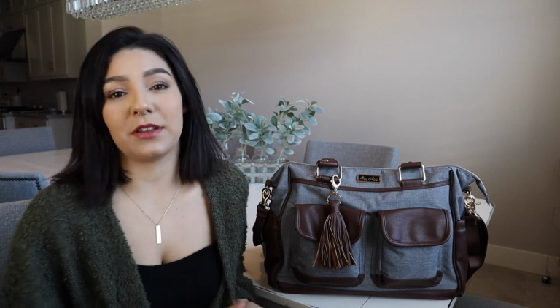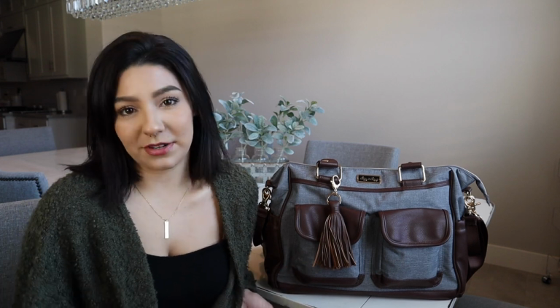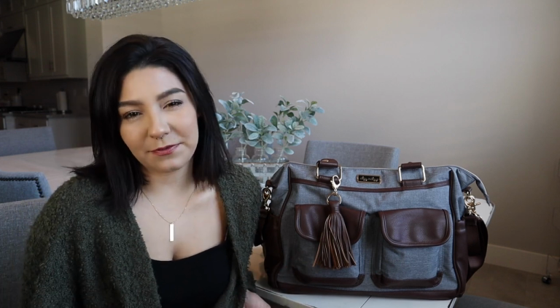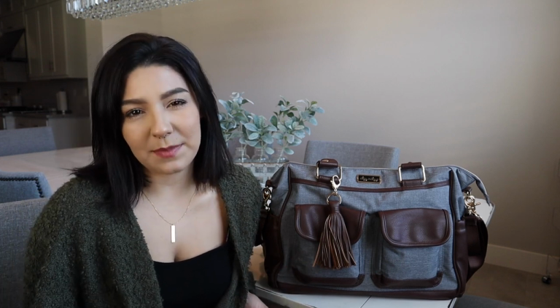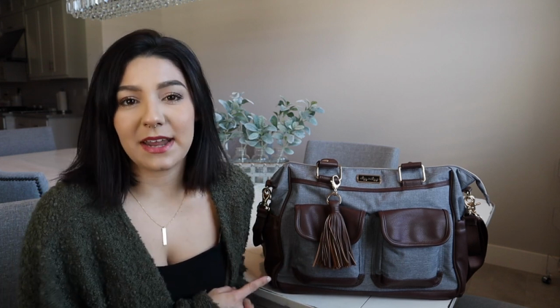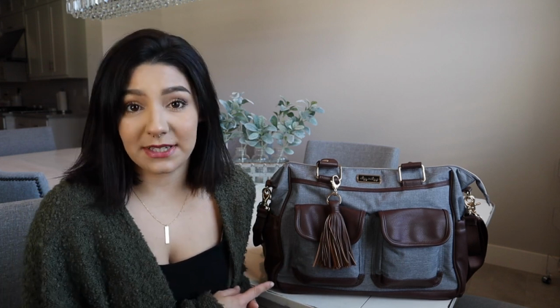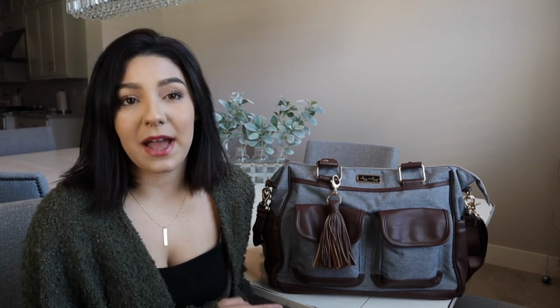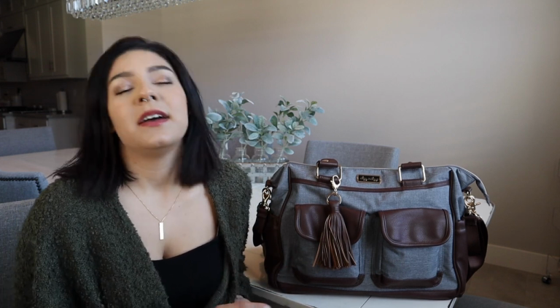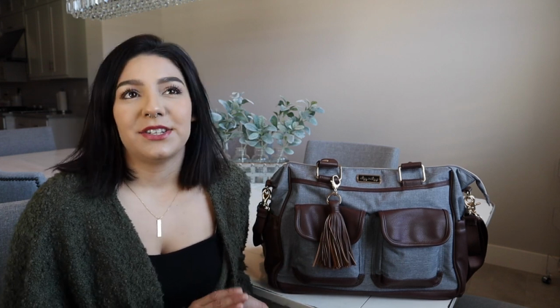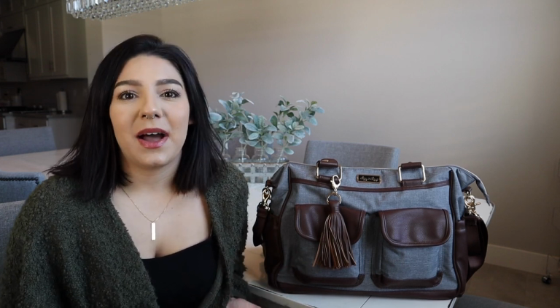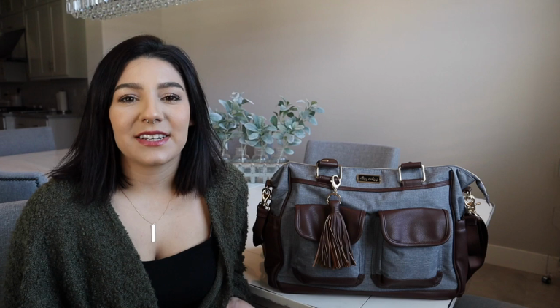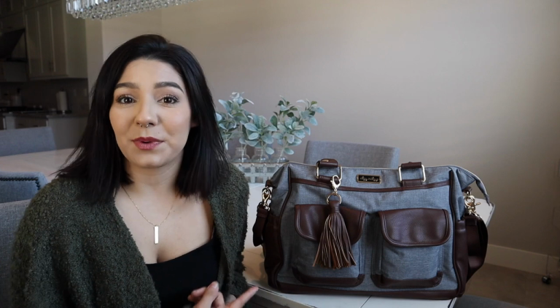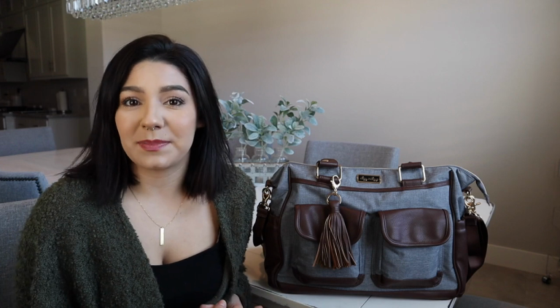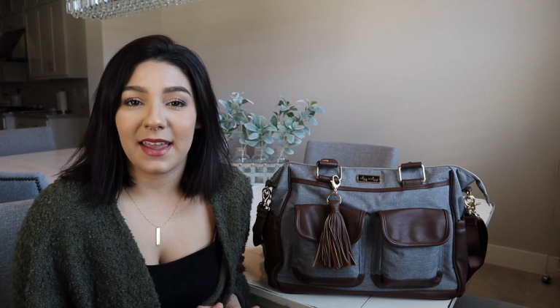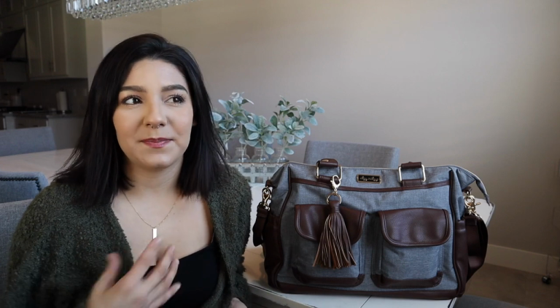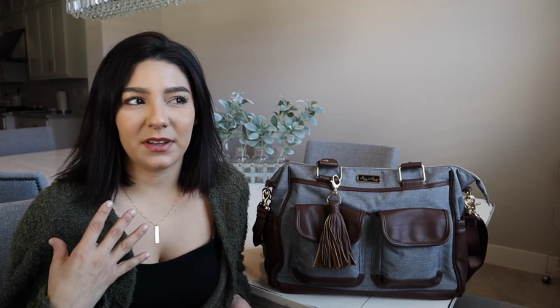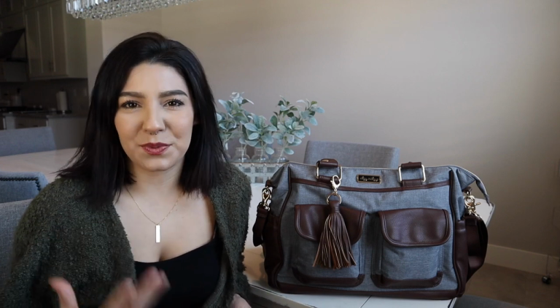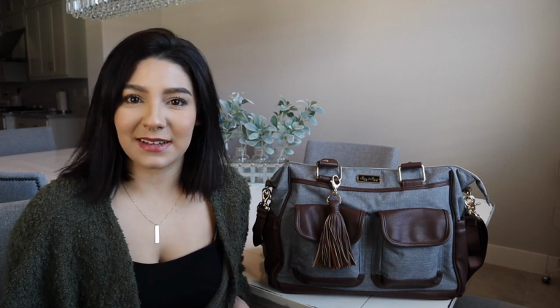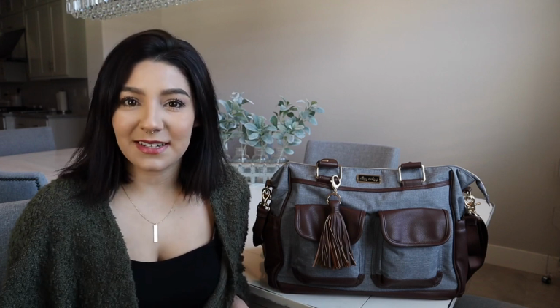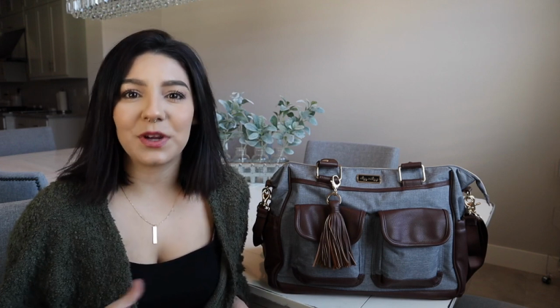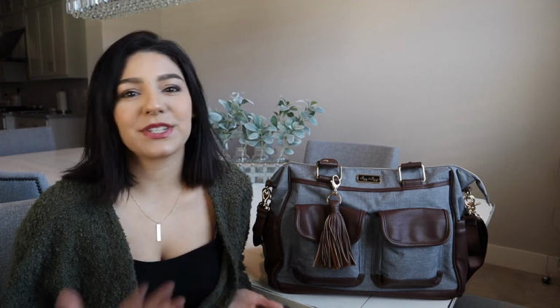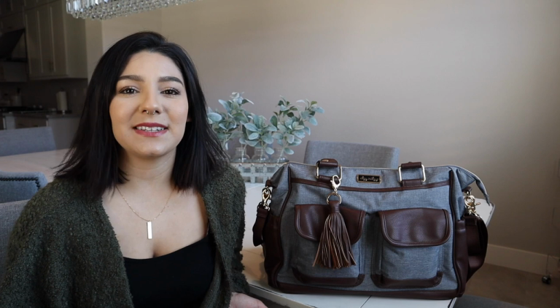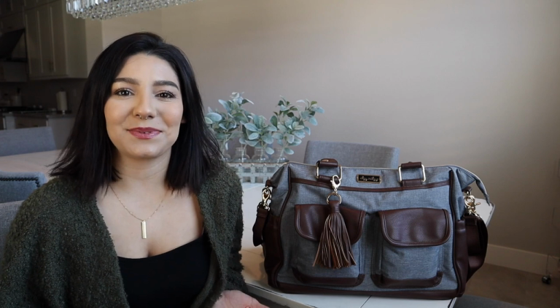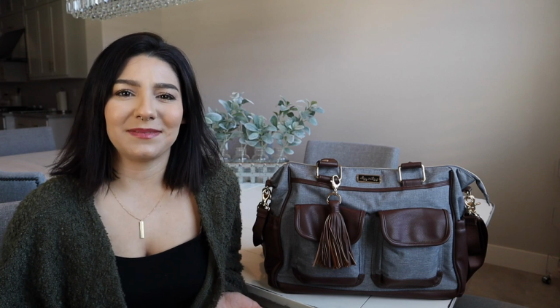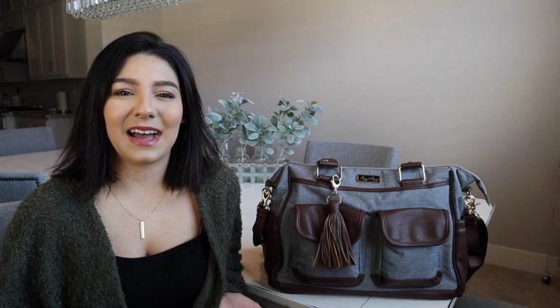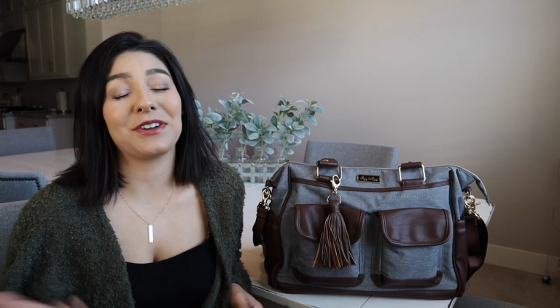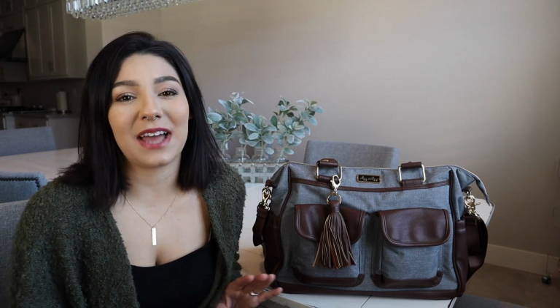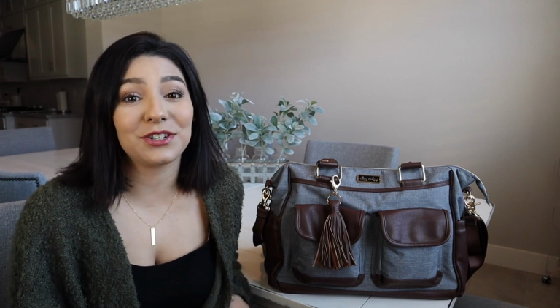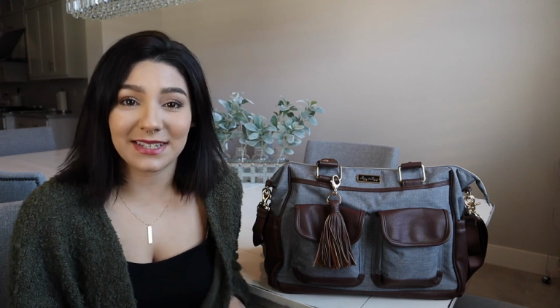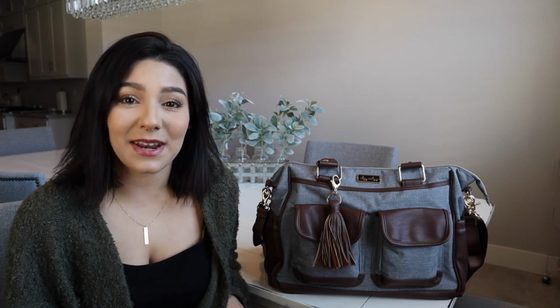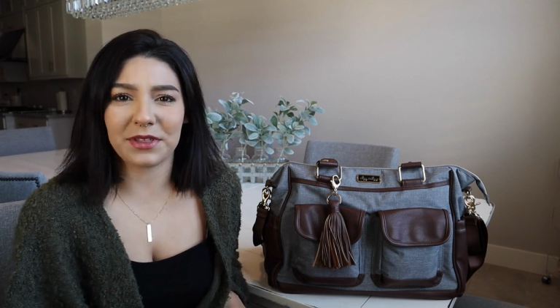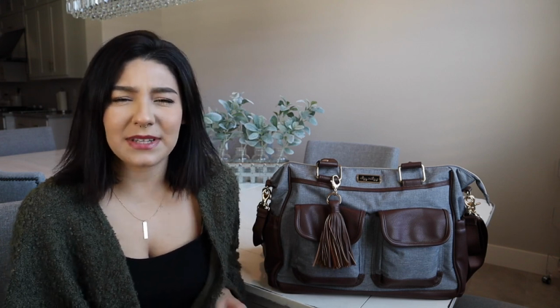I've bought a lot of other stuff from their website, but I never owned a diaper bag. So I saw this one on the website and it was really masculine to me, which for some reason I just leaned towards this one out of all the other ones.